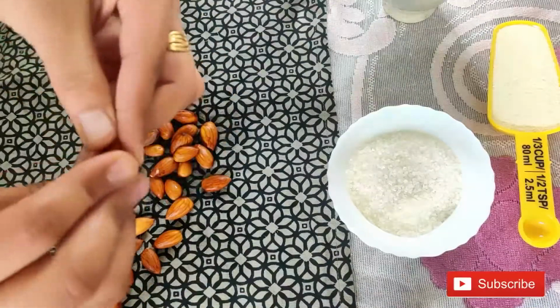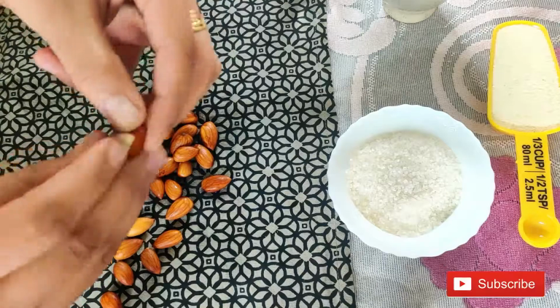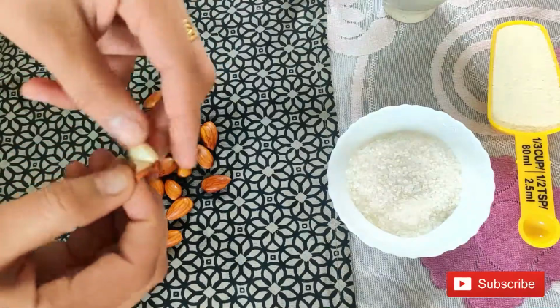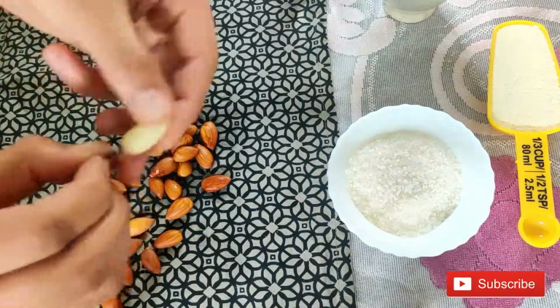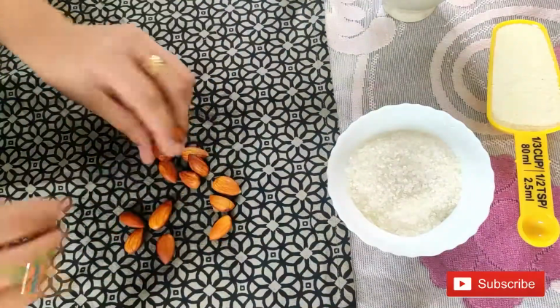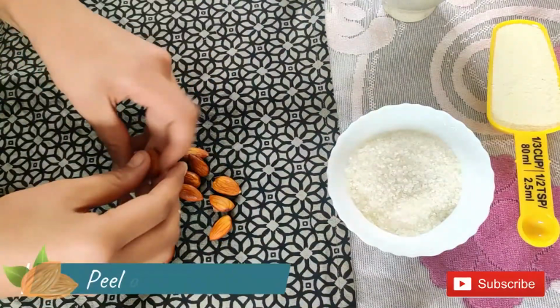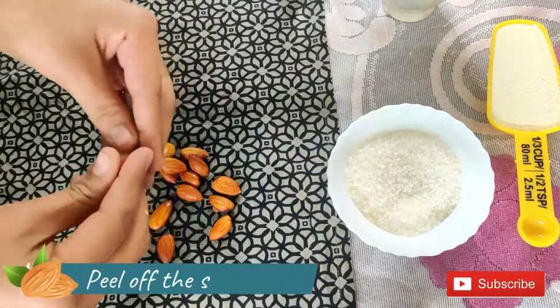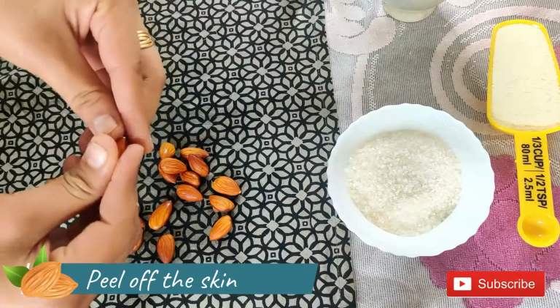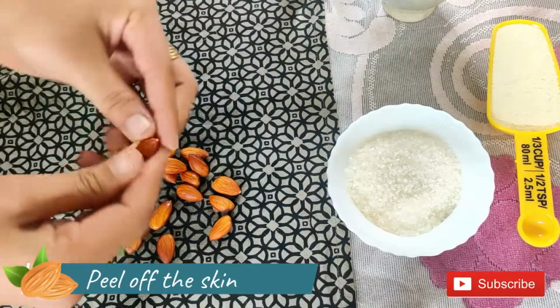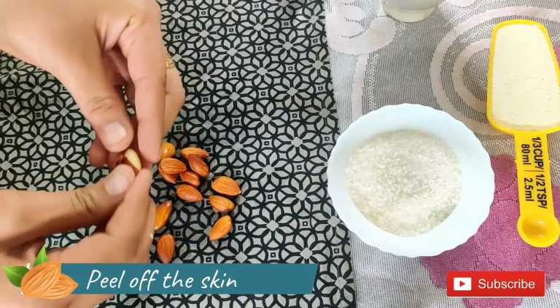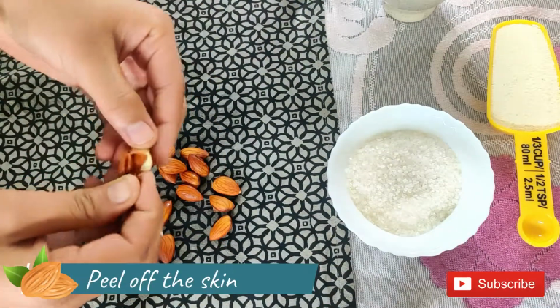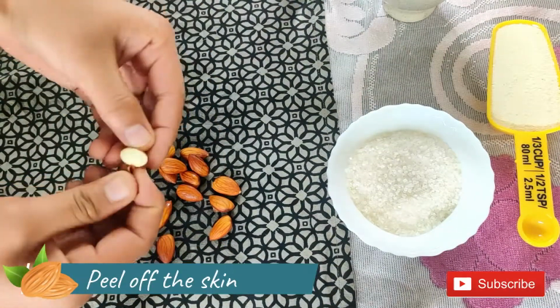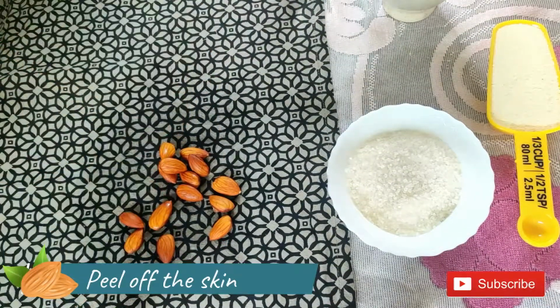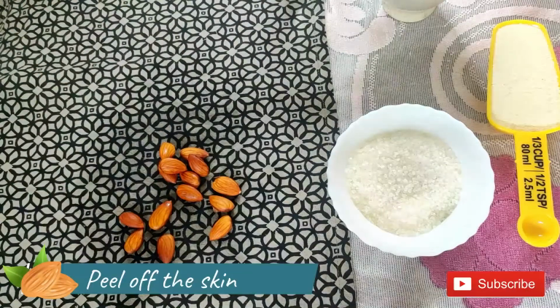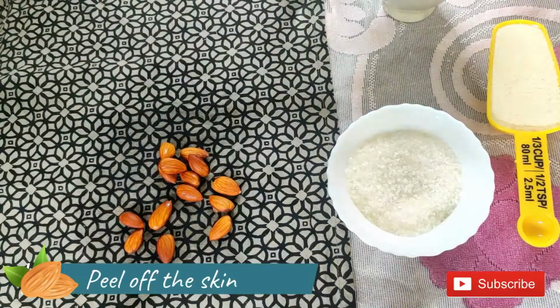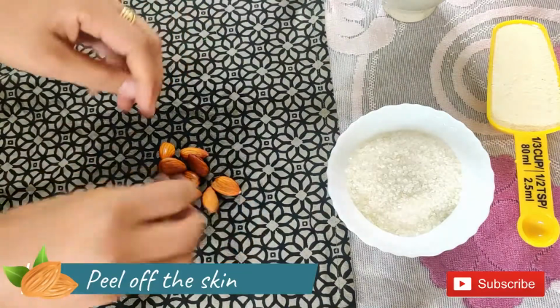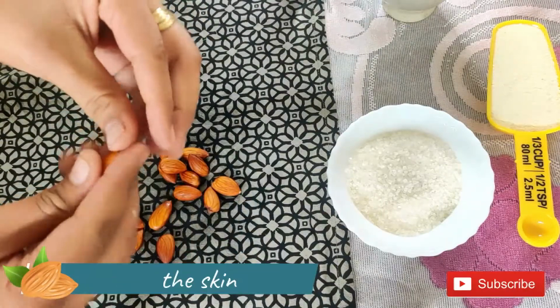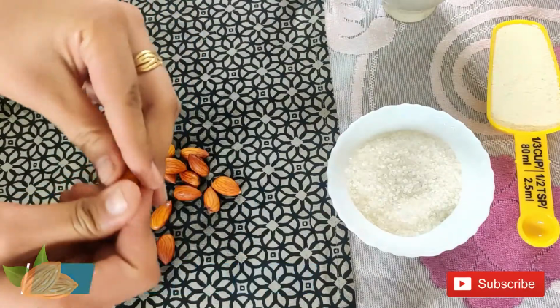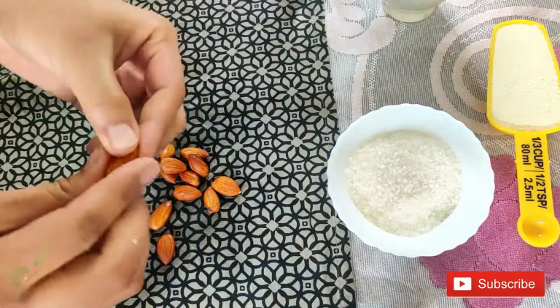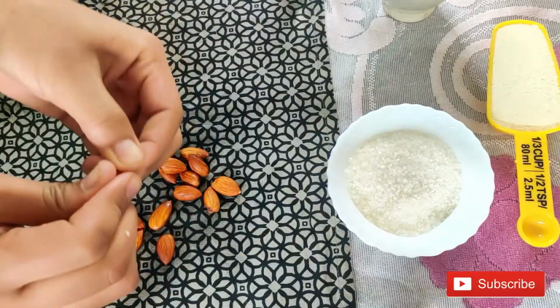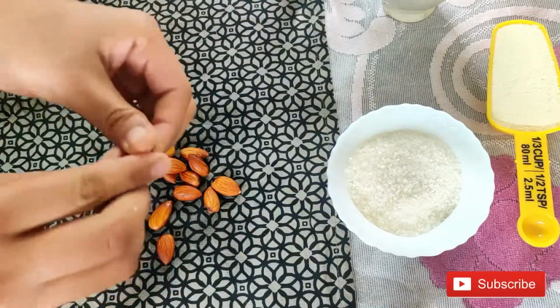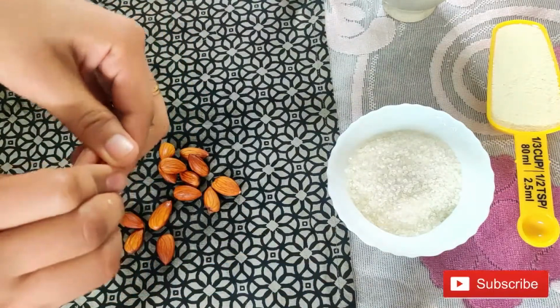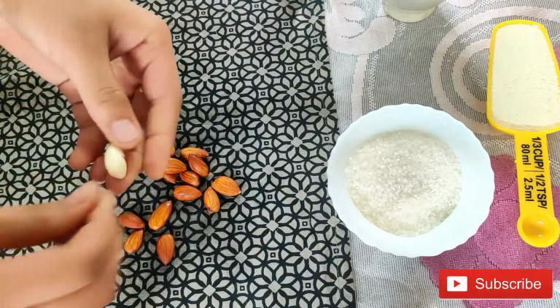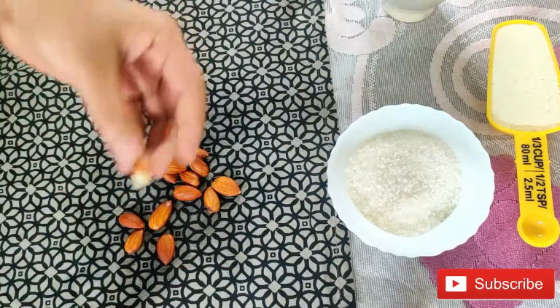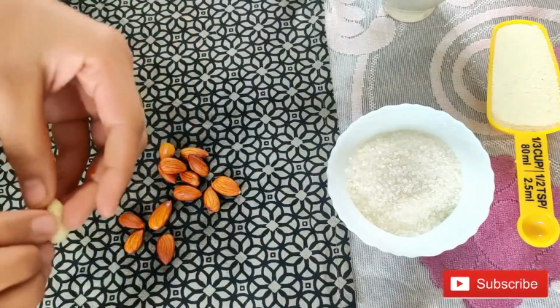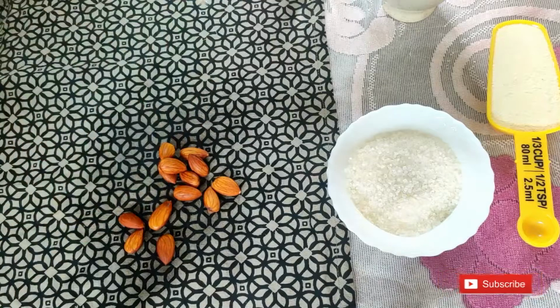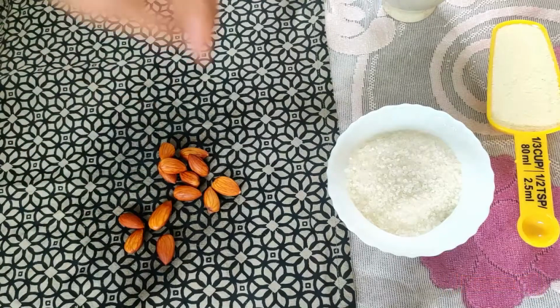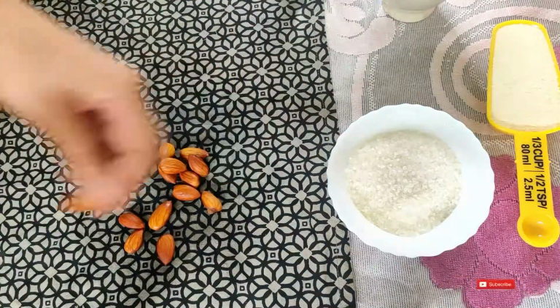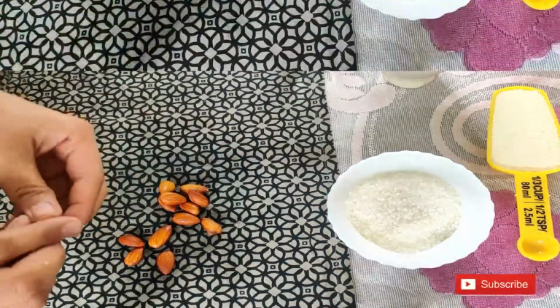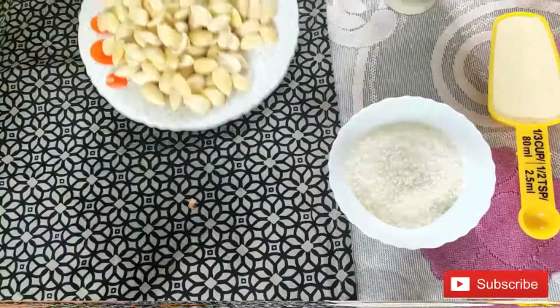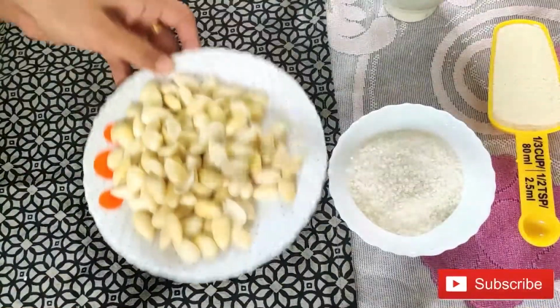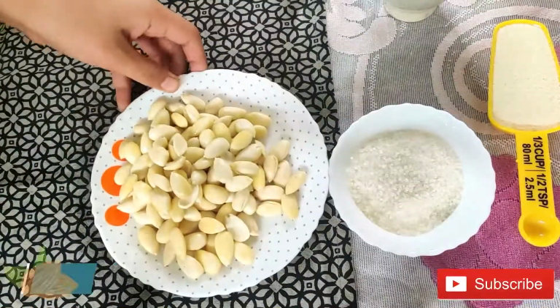You press them a little bit and it will get very easy to peel. See, from this way. These Badam have all been cleaned.